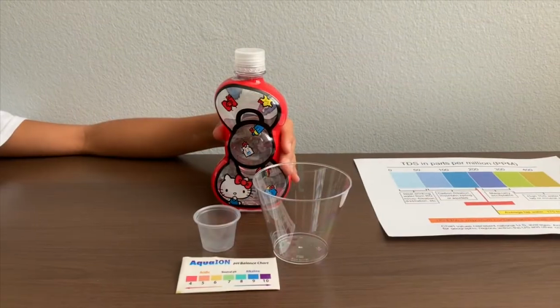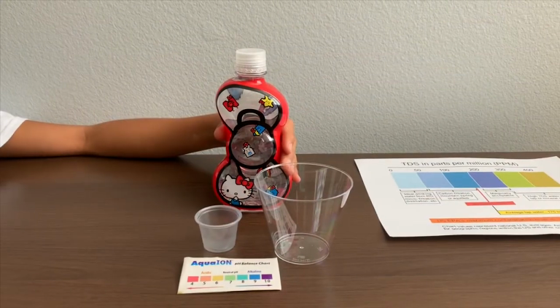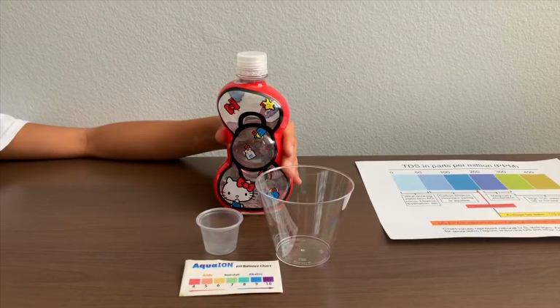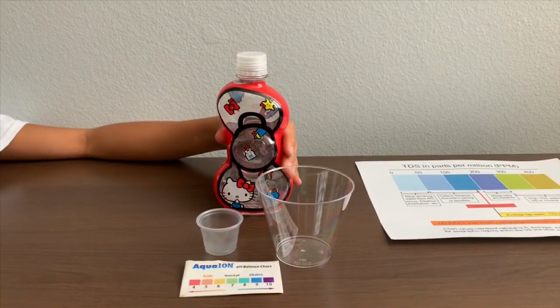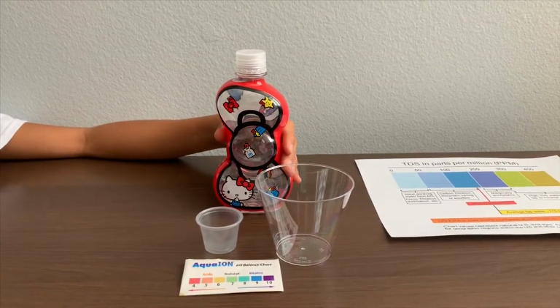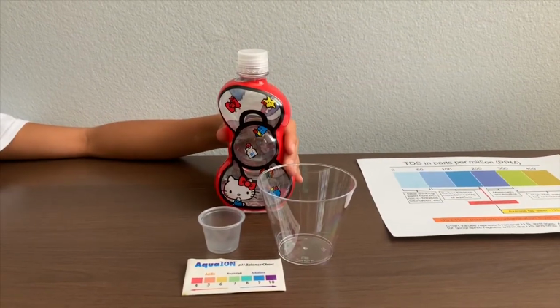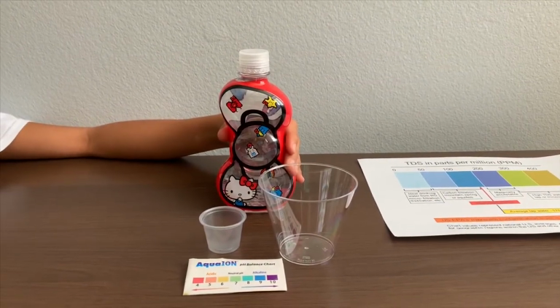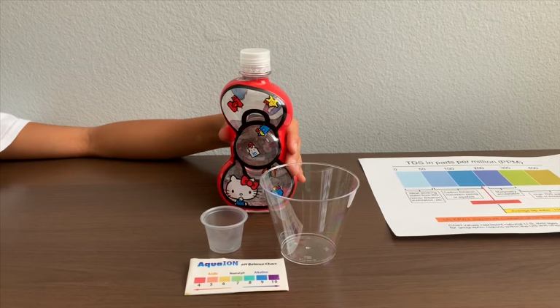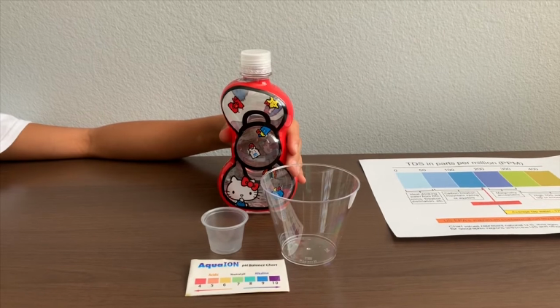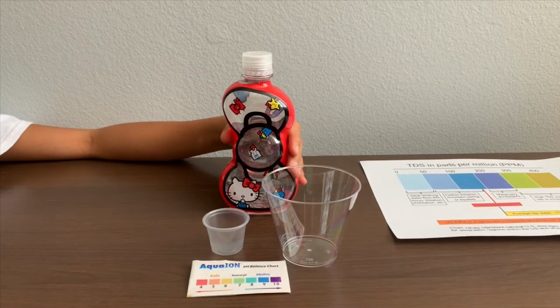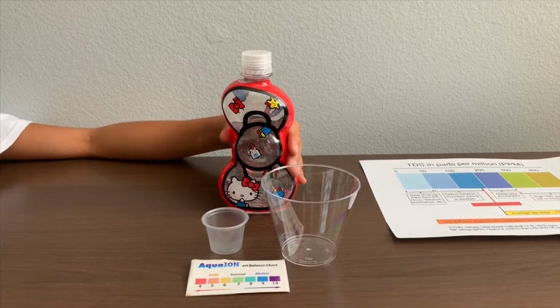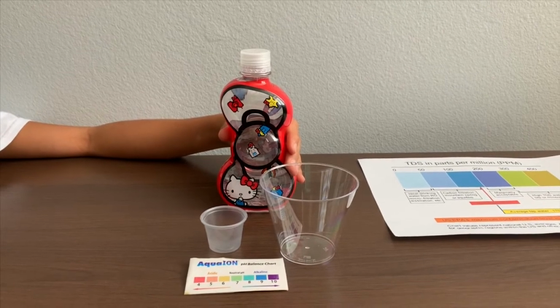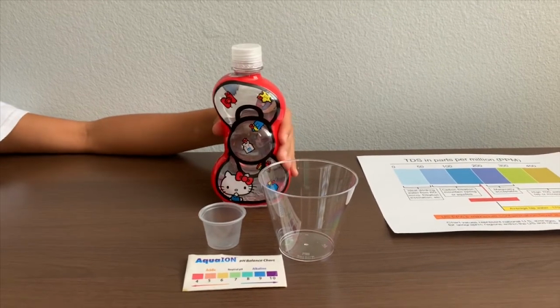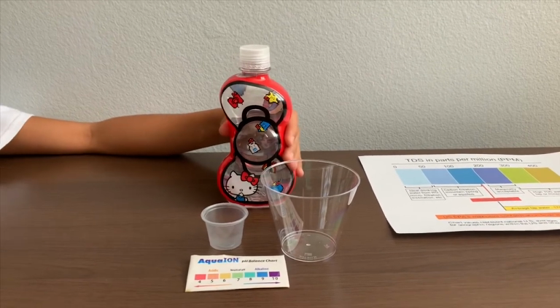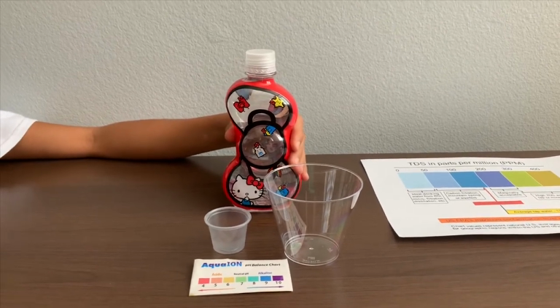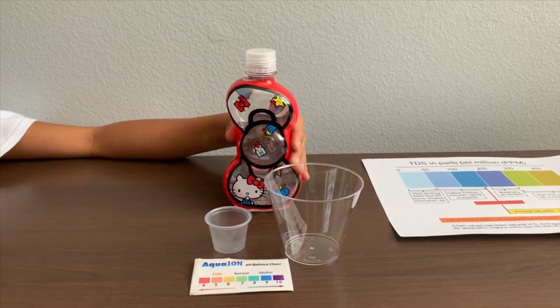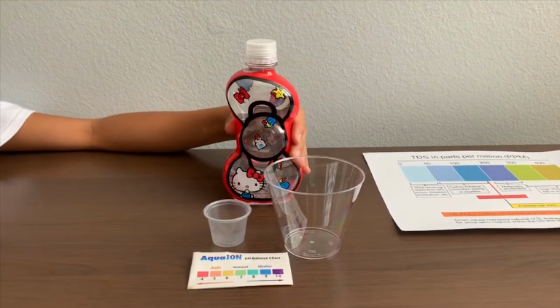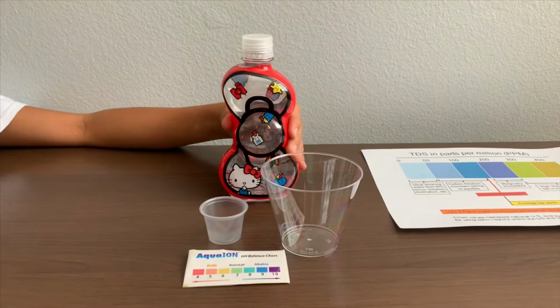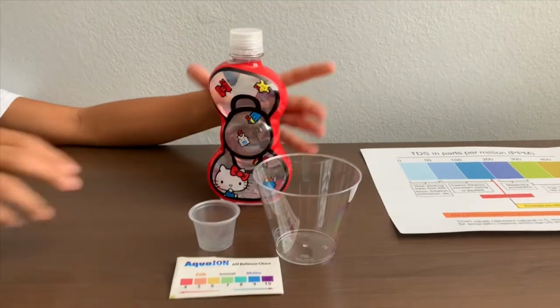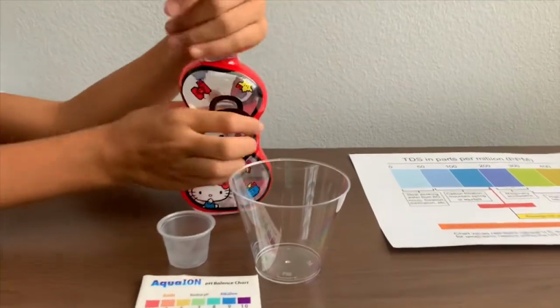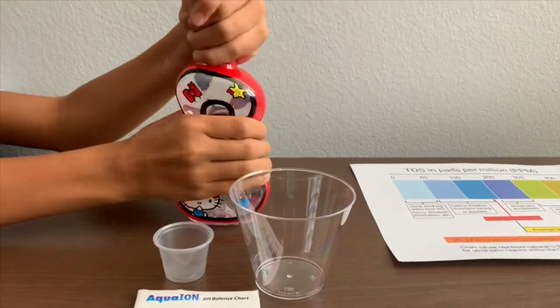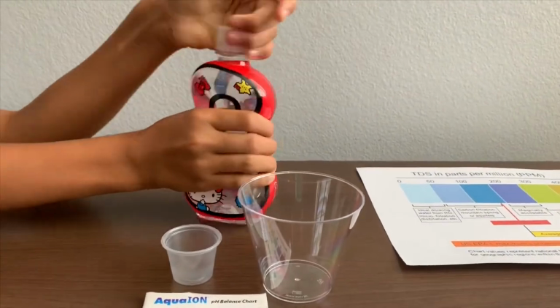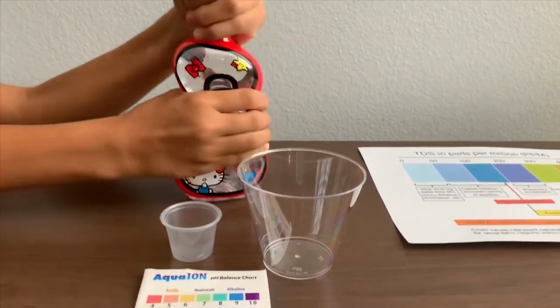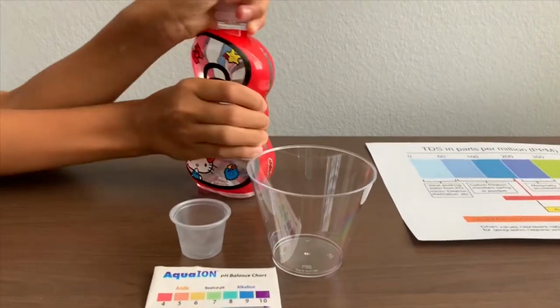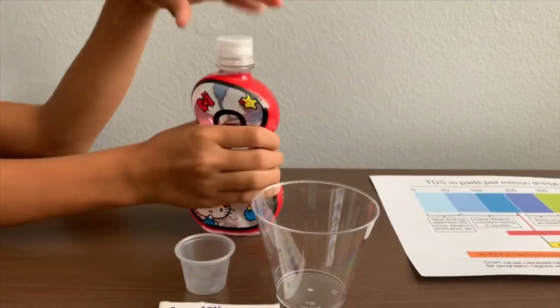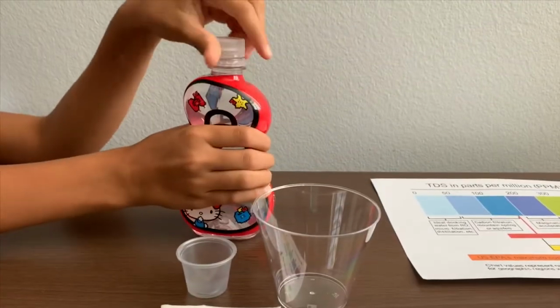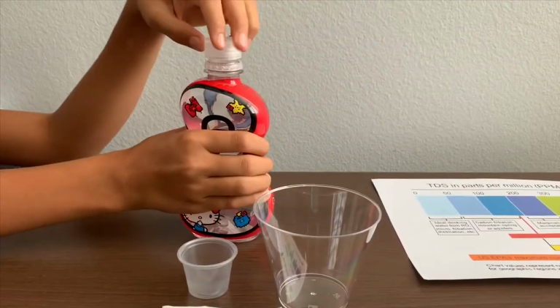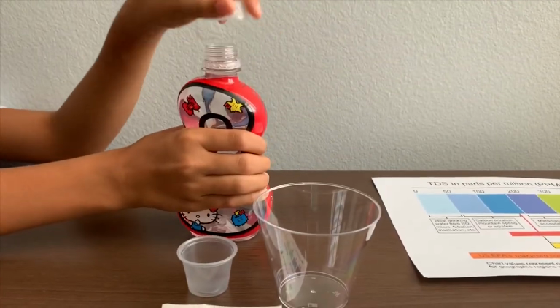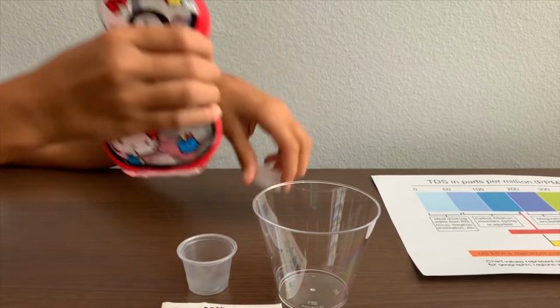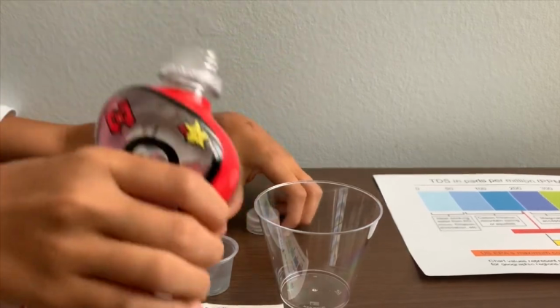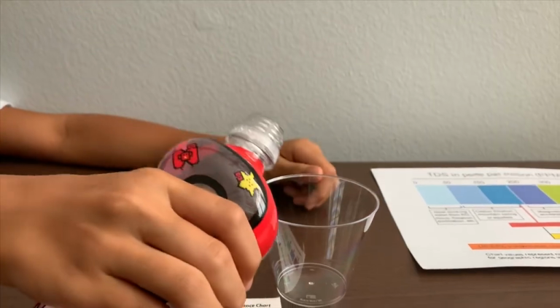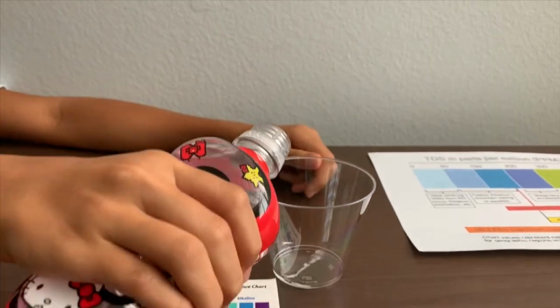This is Hello Kitty Purified Drinking Water. It is a product of the USA. Let's test and see the pH and TDS levels. Let's pour some water in.